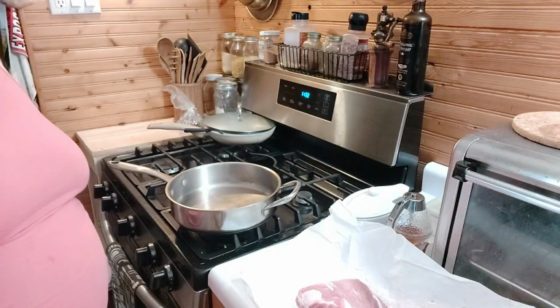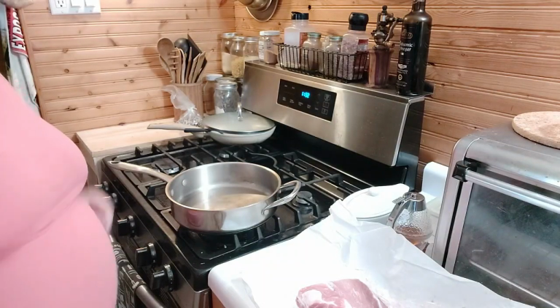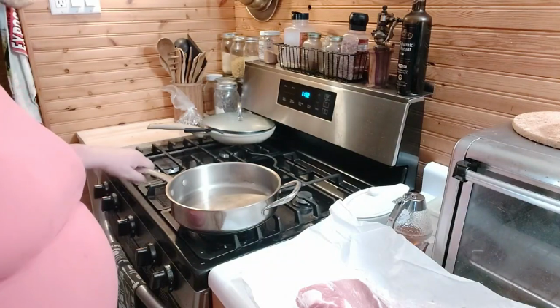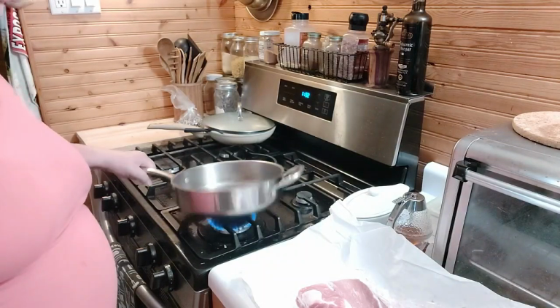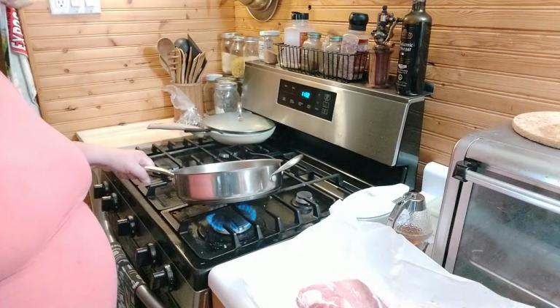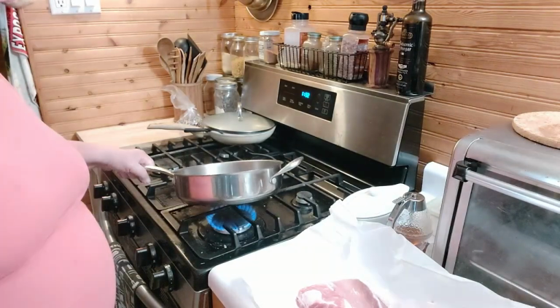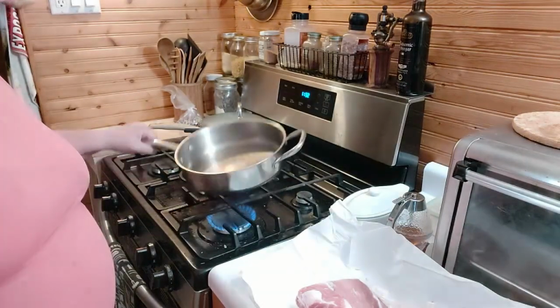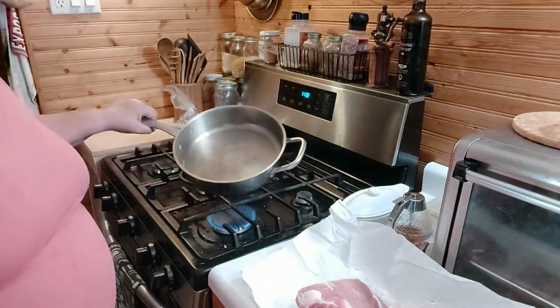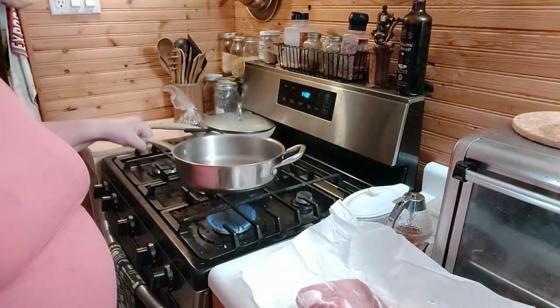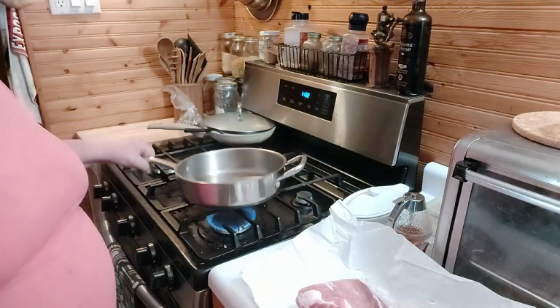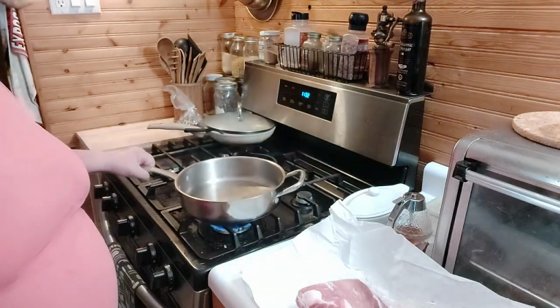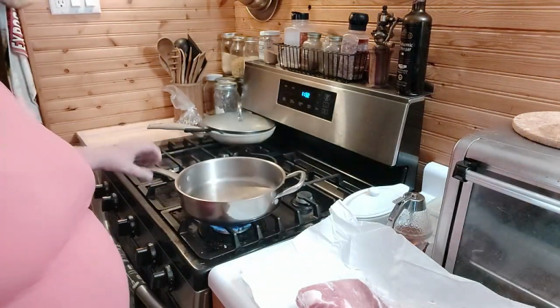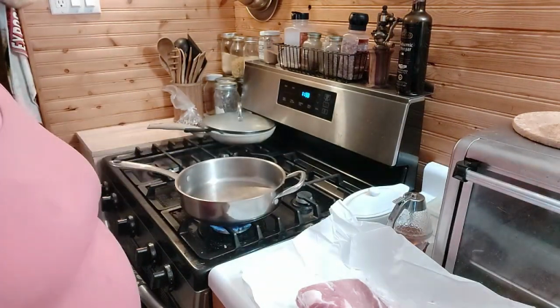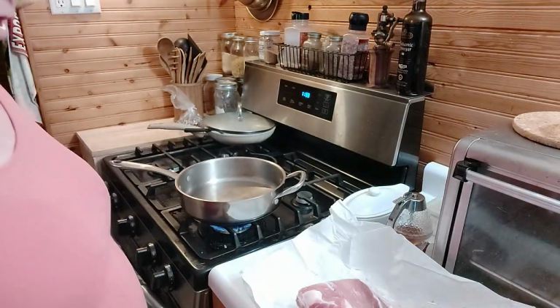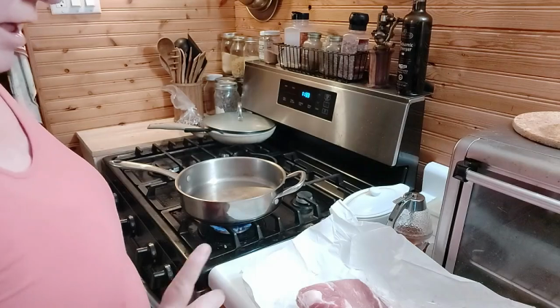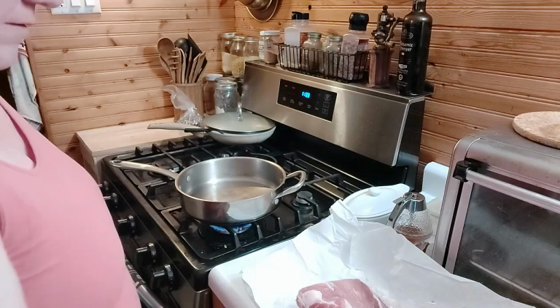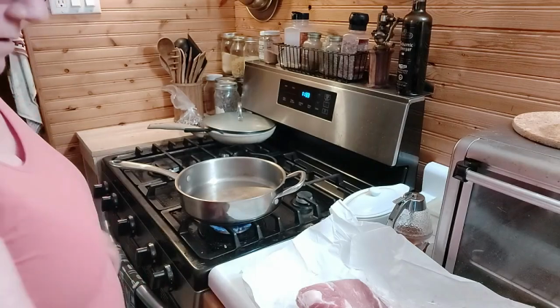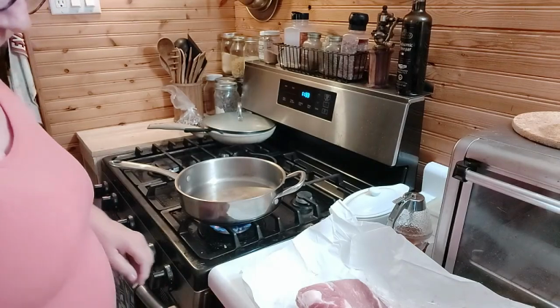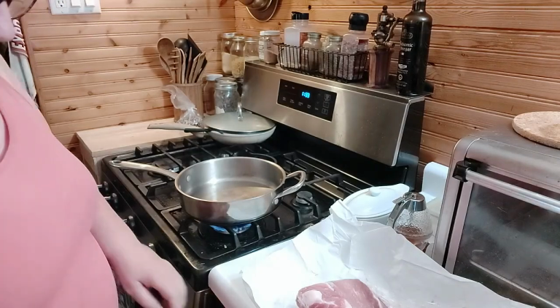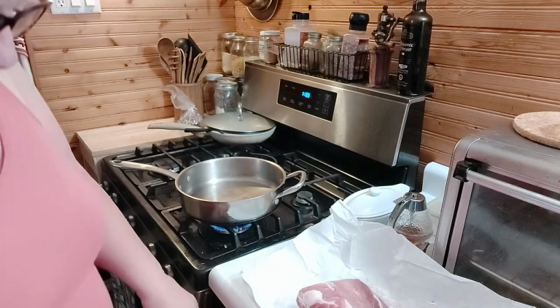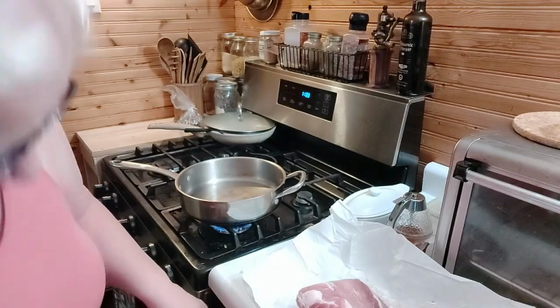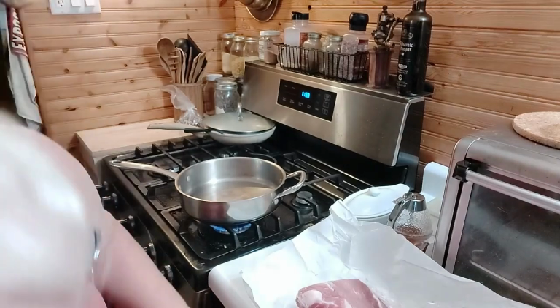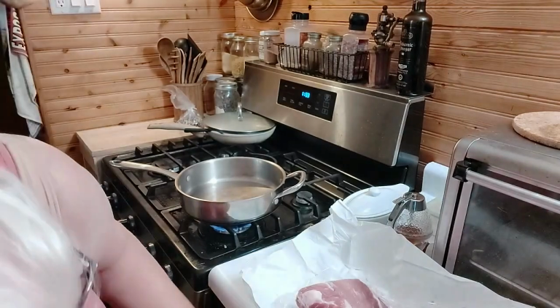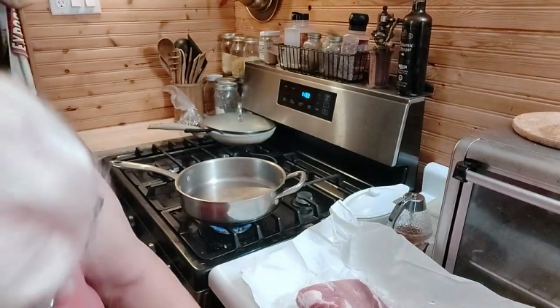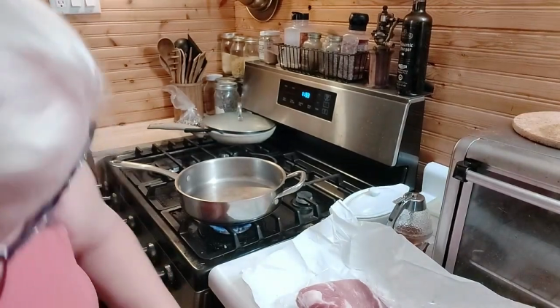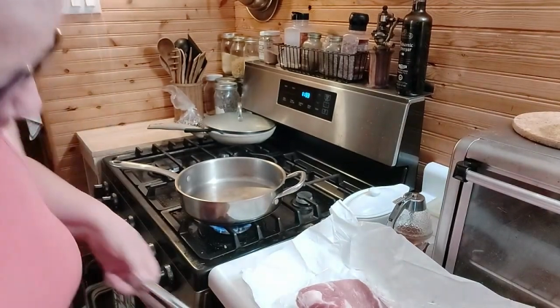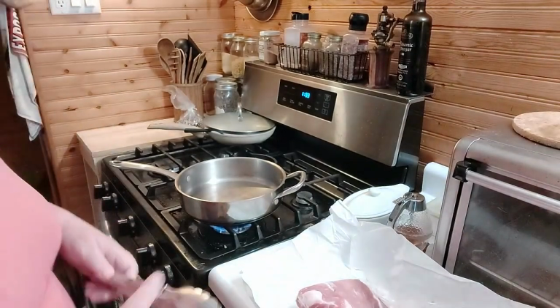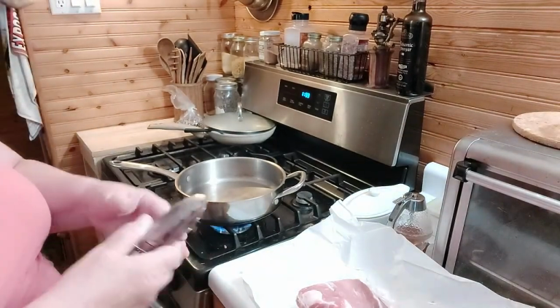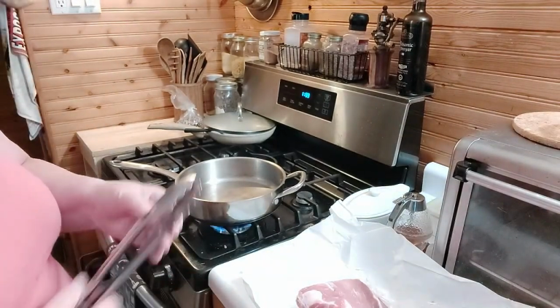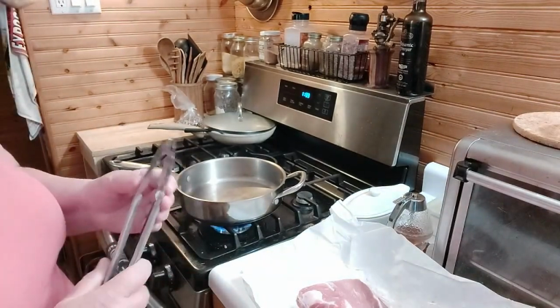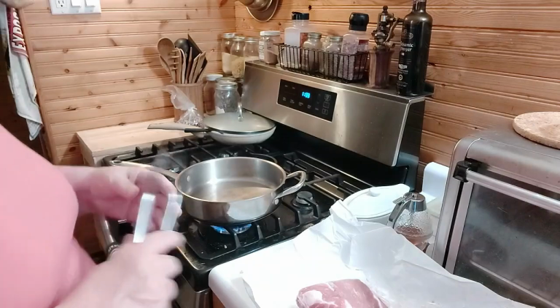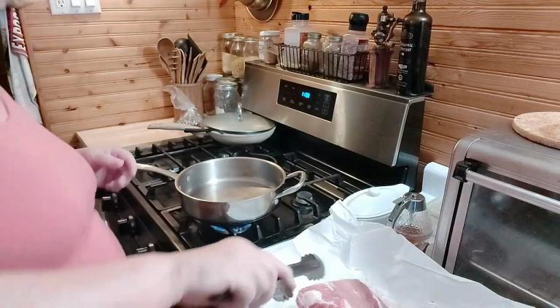Hey everybody, it's Mary Ann's Michigan Kitchen and we've got some of my favorite pork chops.